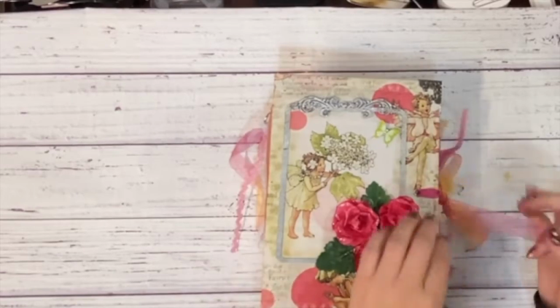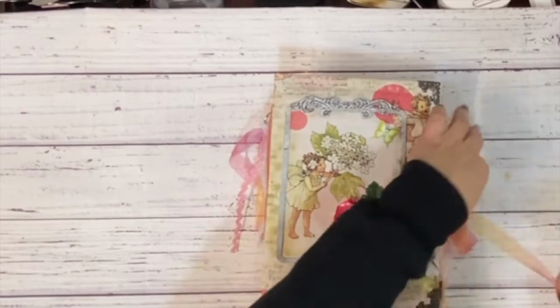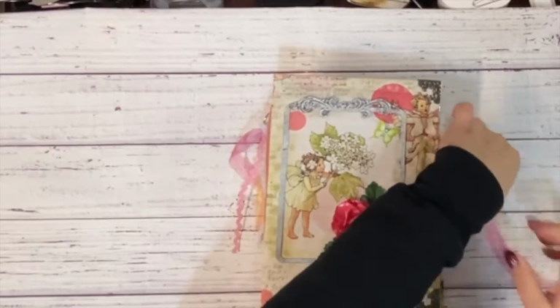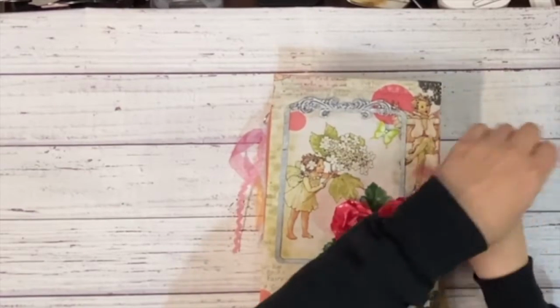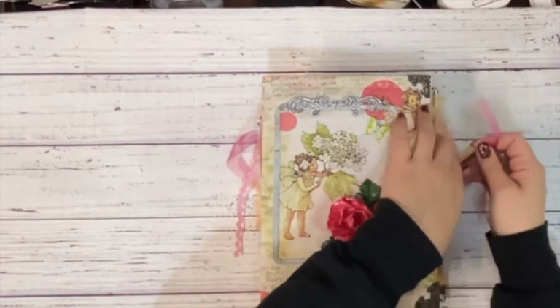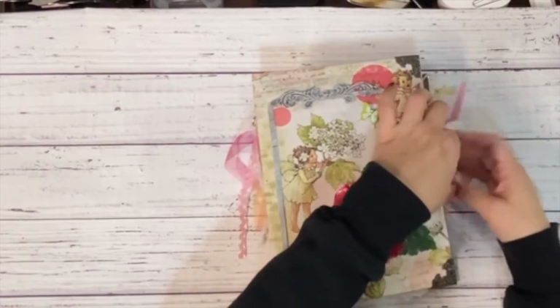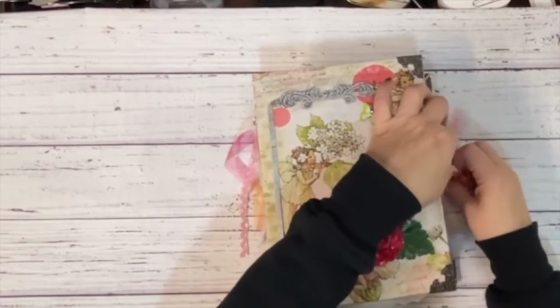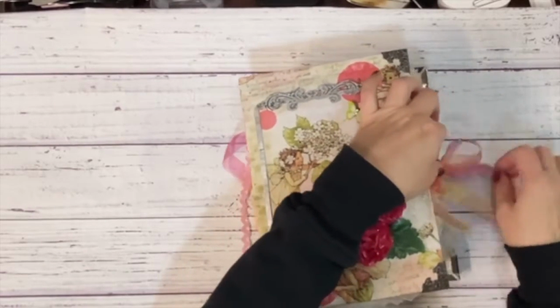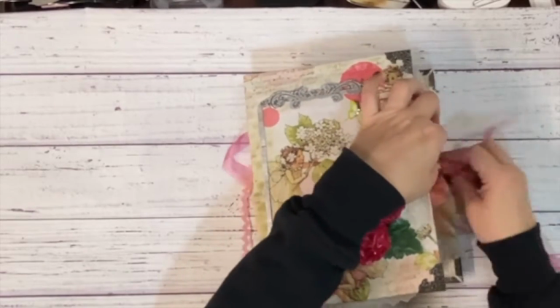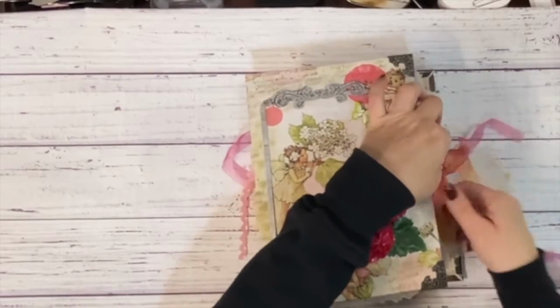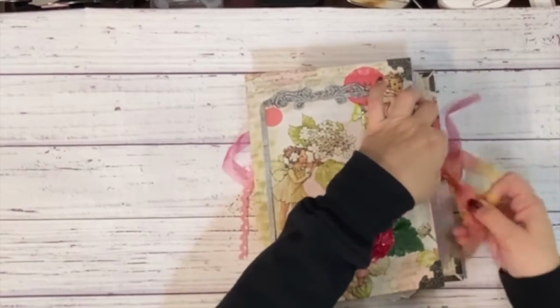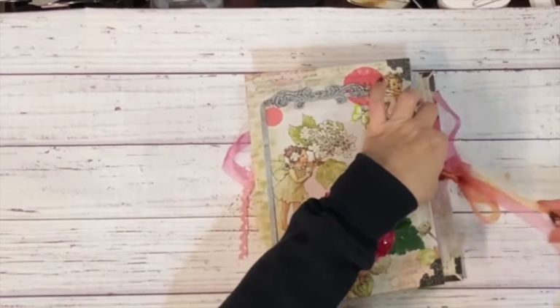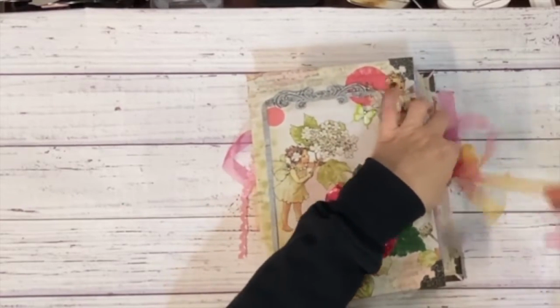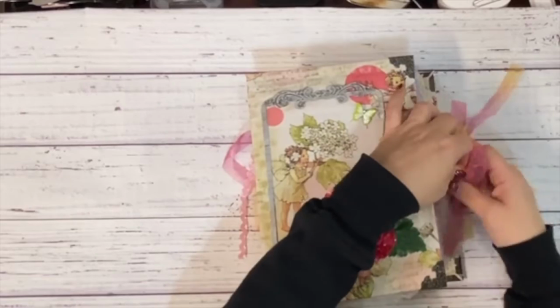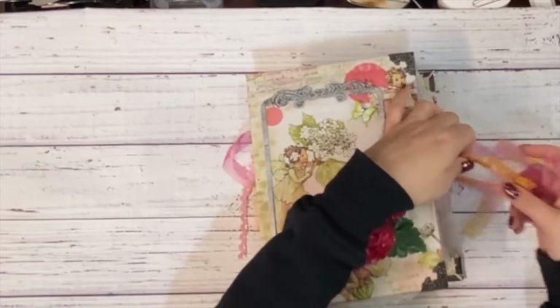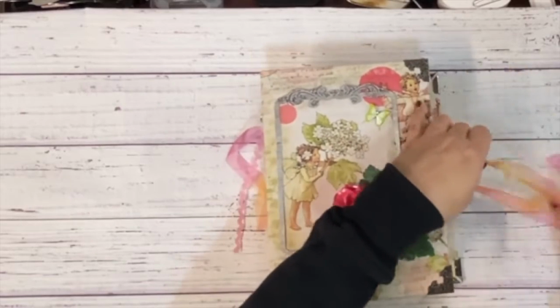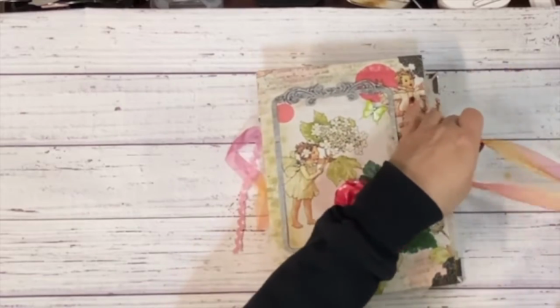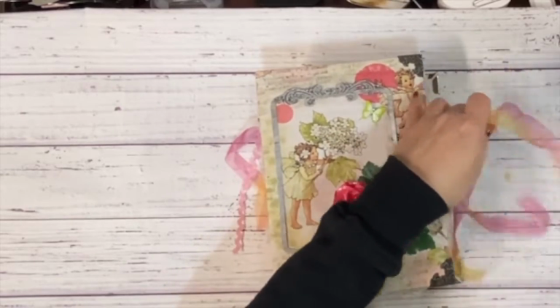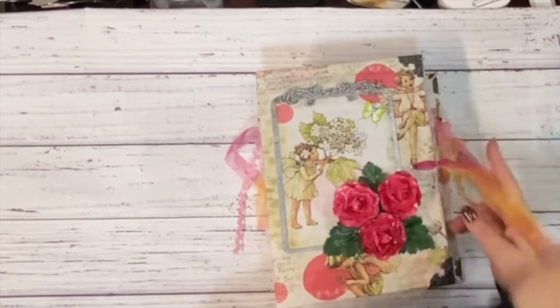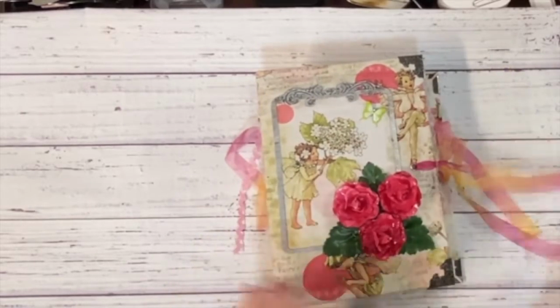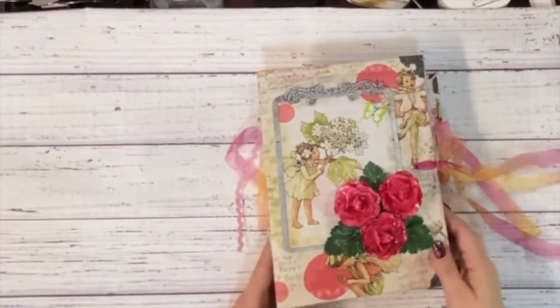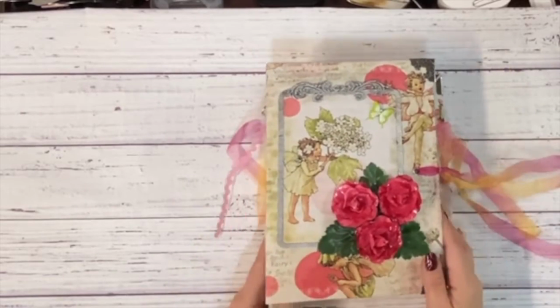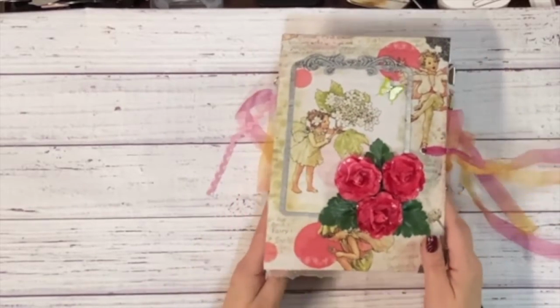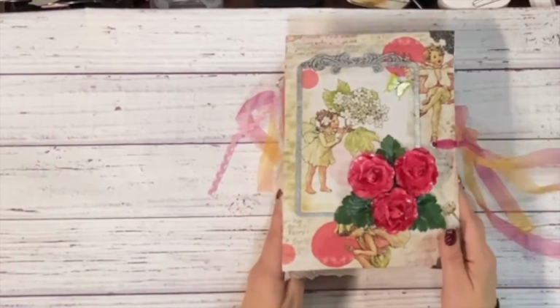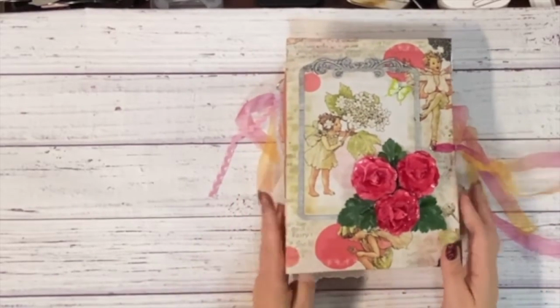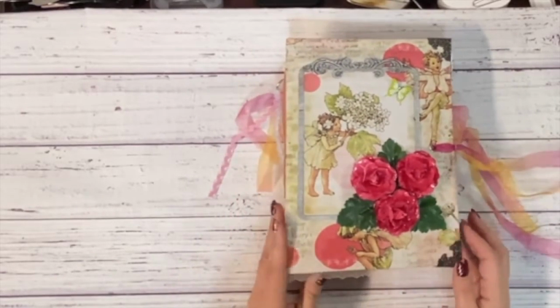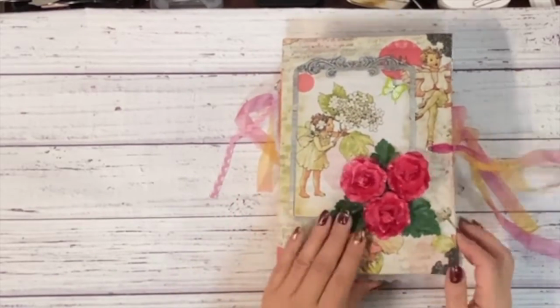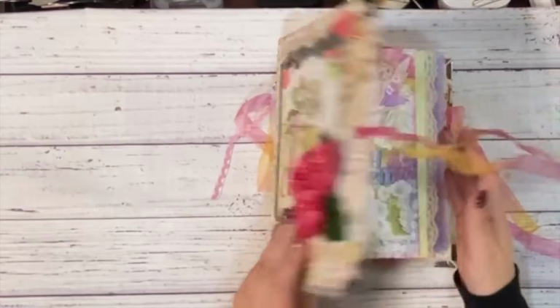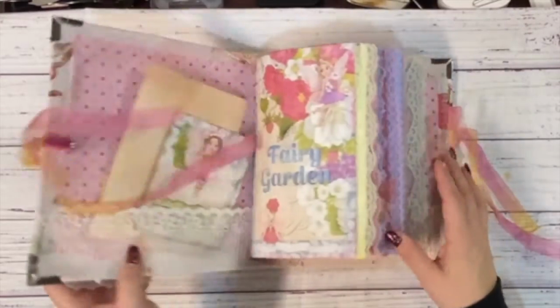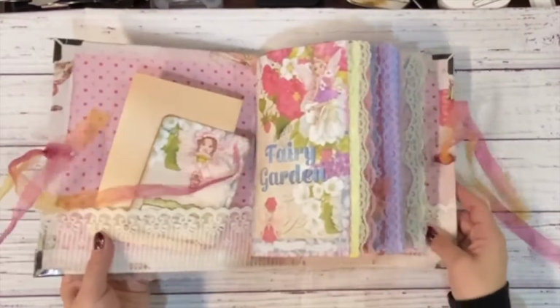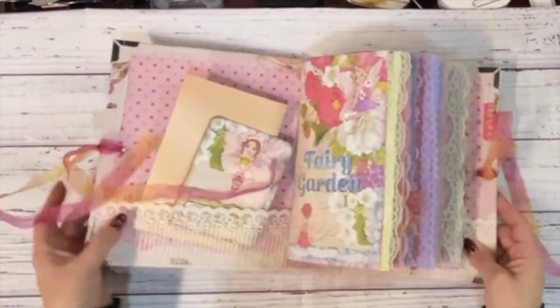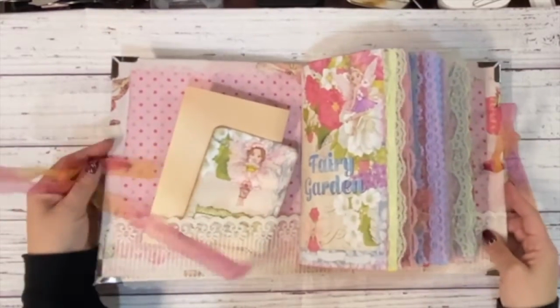Just open it up on the side here — it's just a ribbon tie. I mainly did this with all my journals just because it was fairly simple to do and quick, and I needed to get these done.